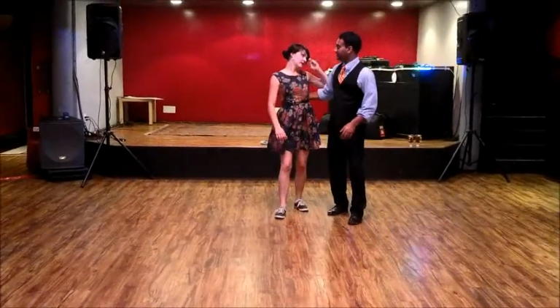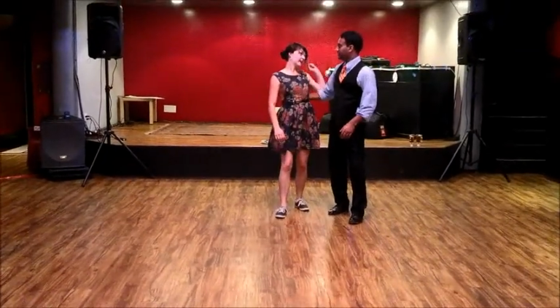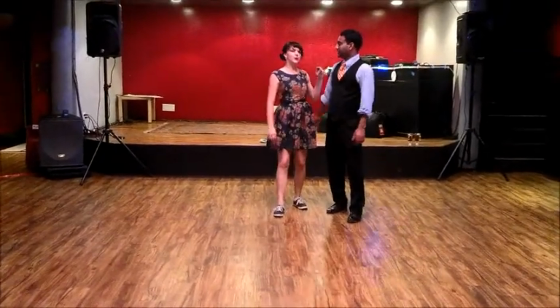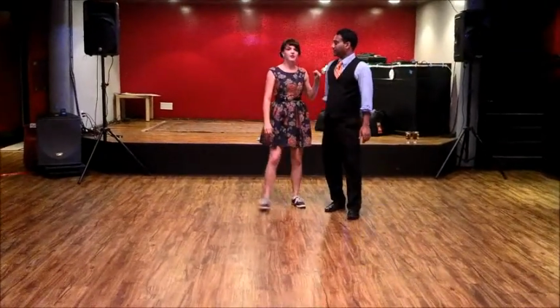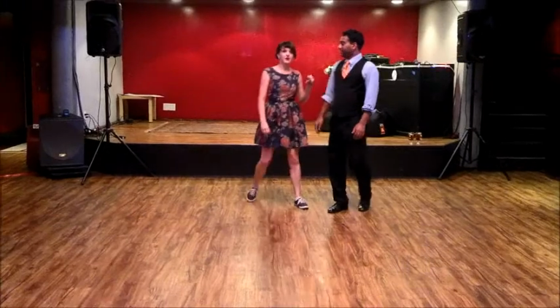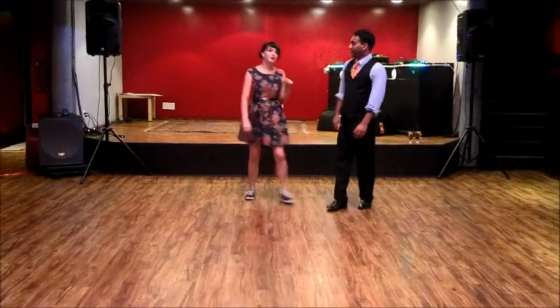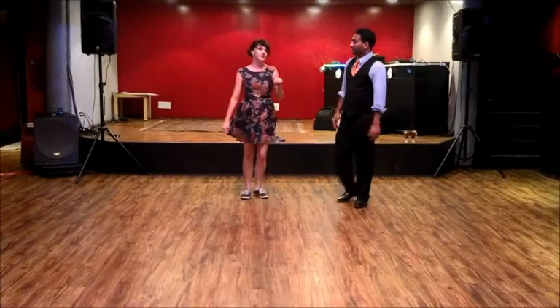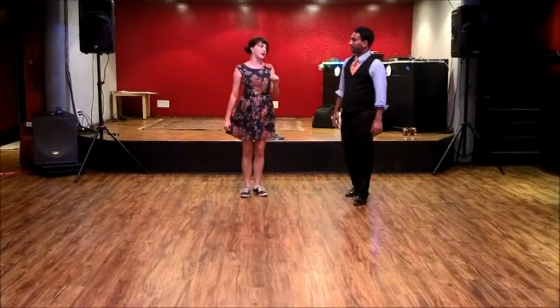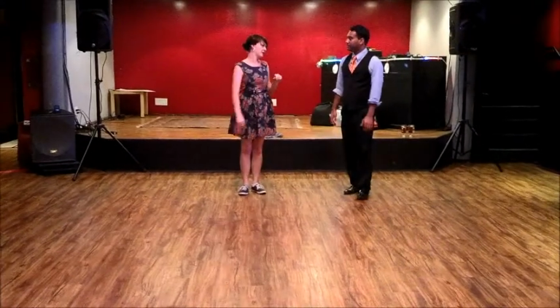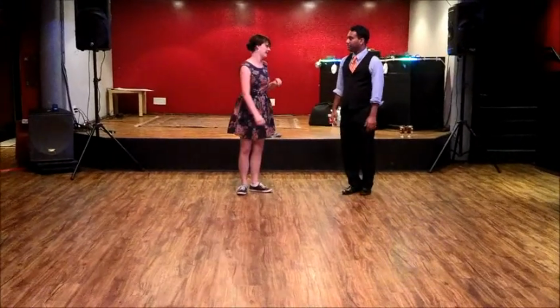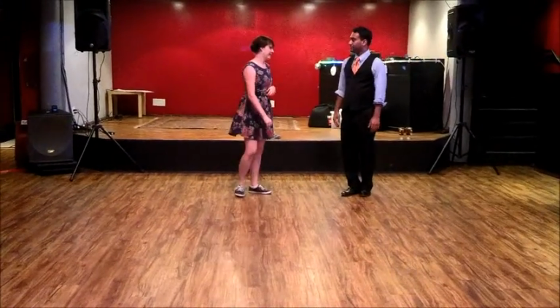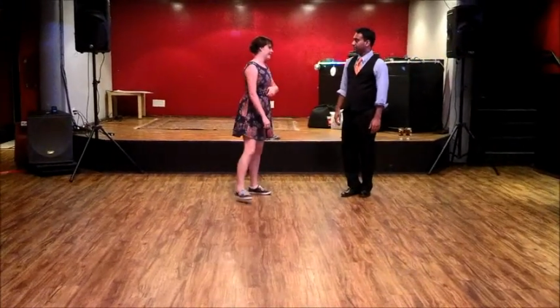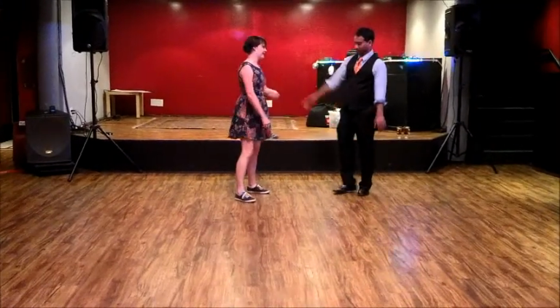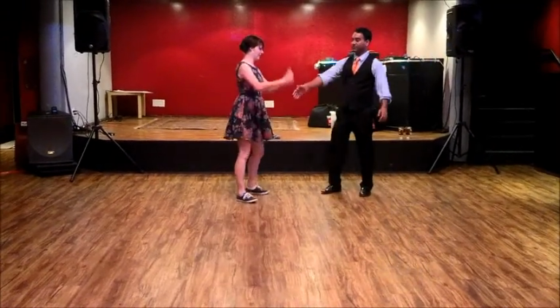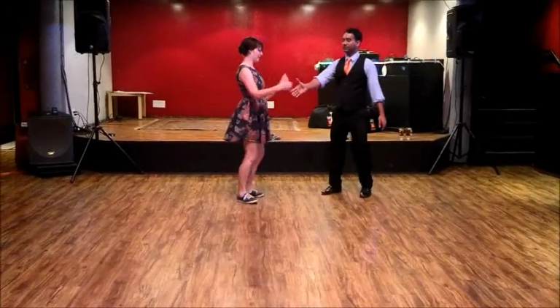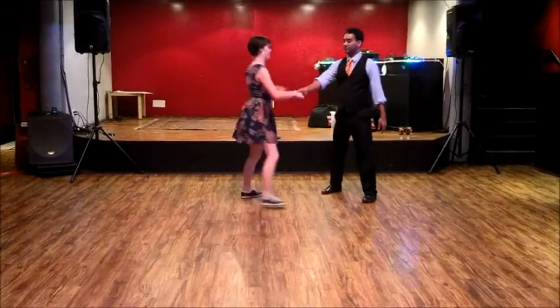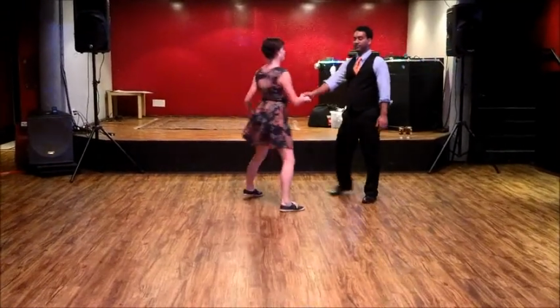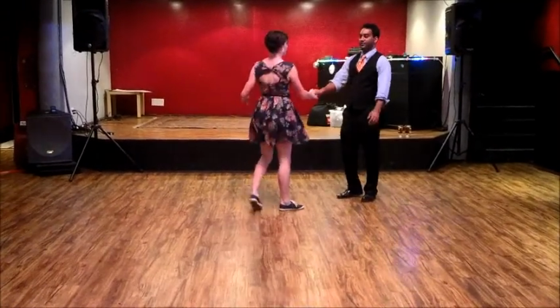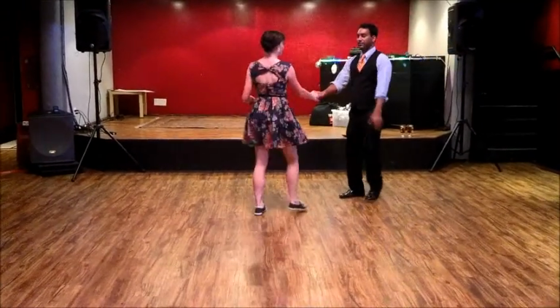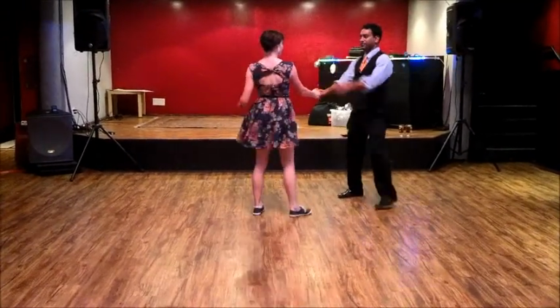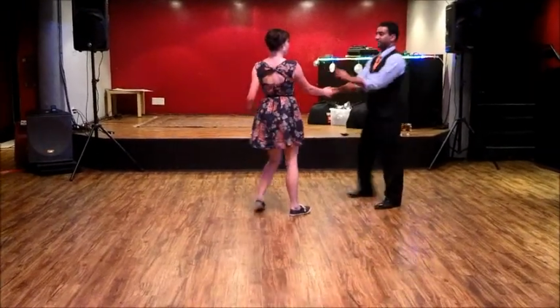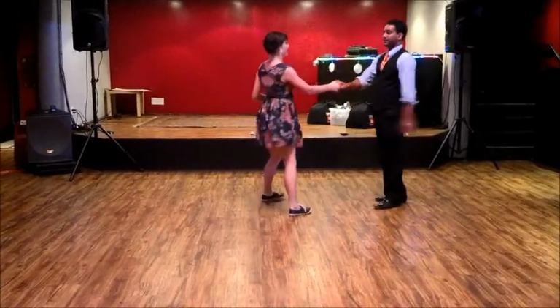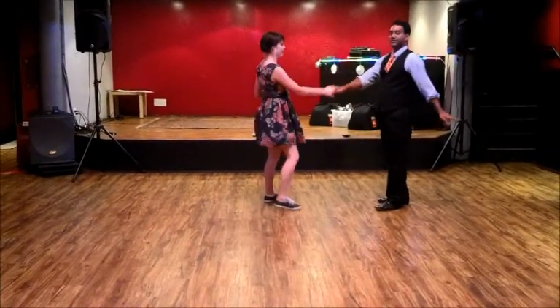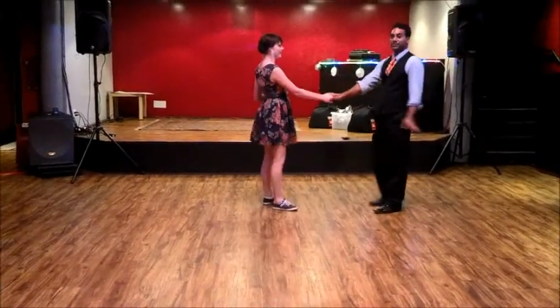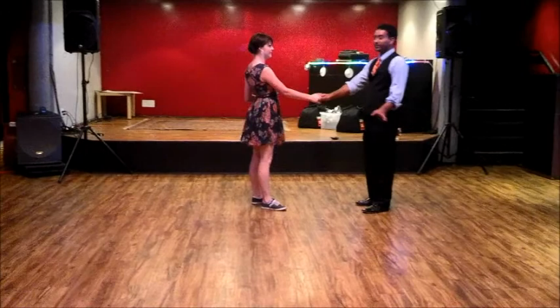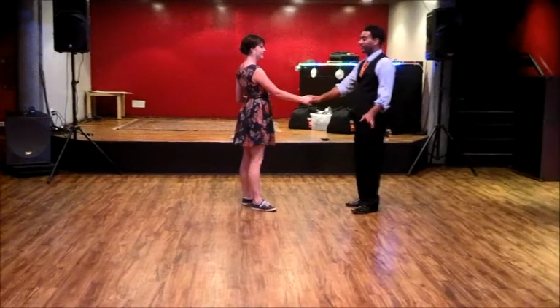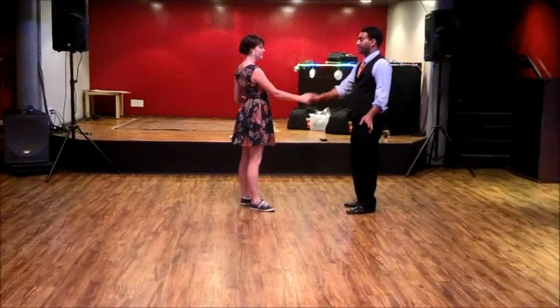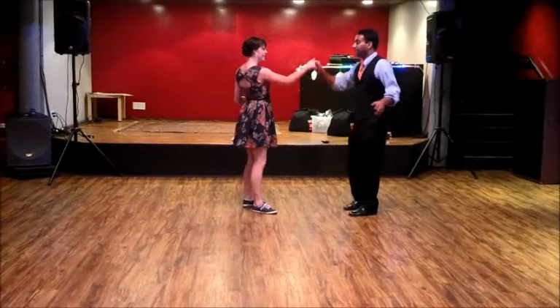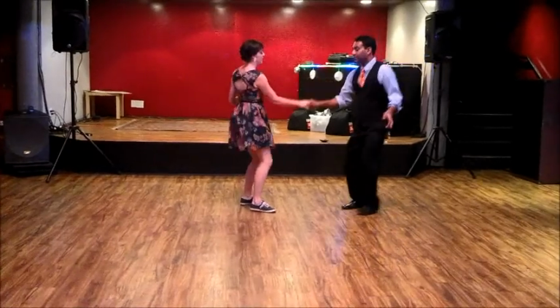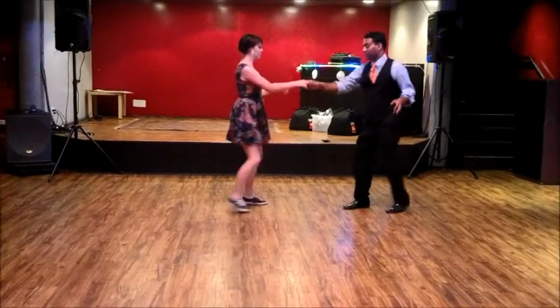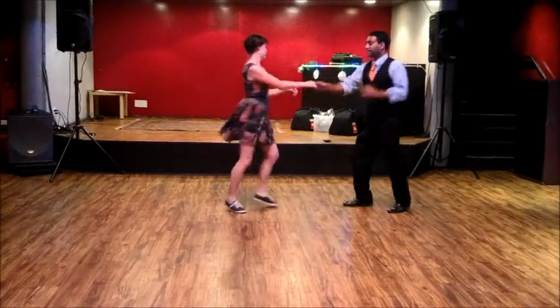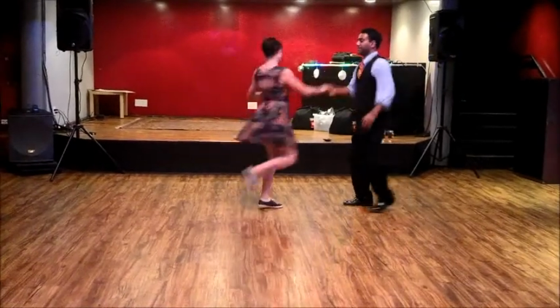Last thing was we had Charleston kick — Charleston kick, the center here, bring our partner in, last step.